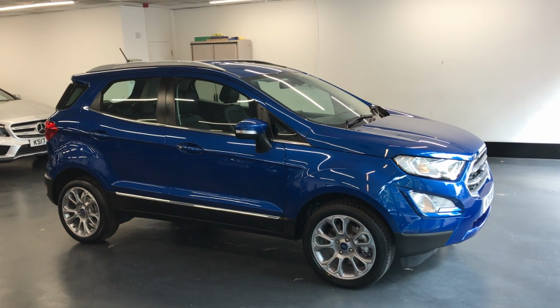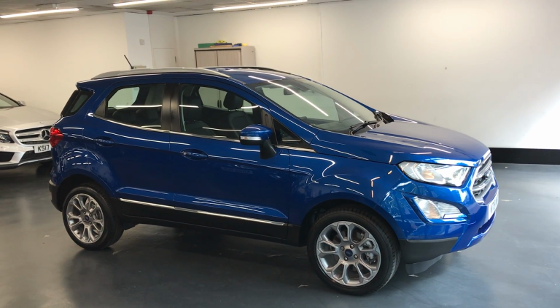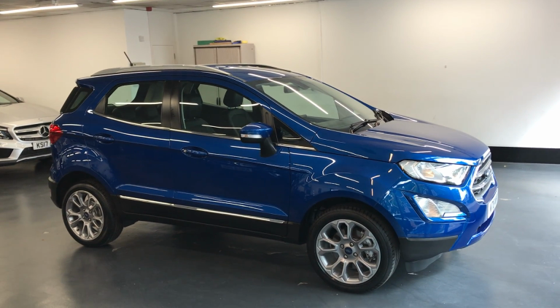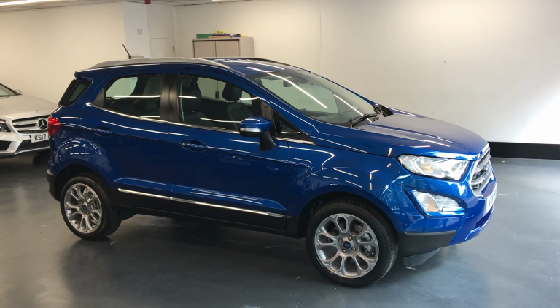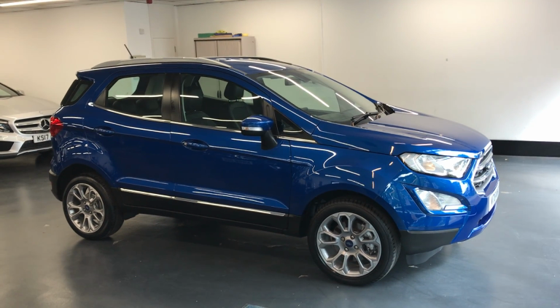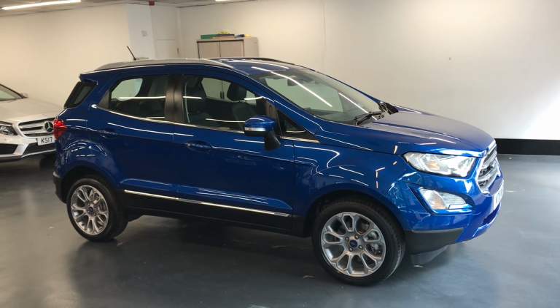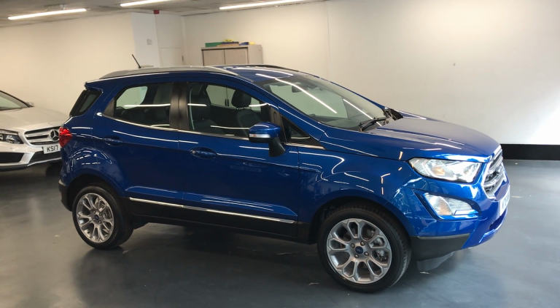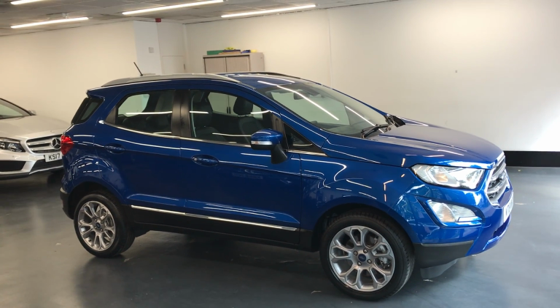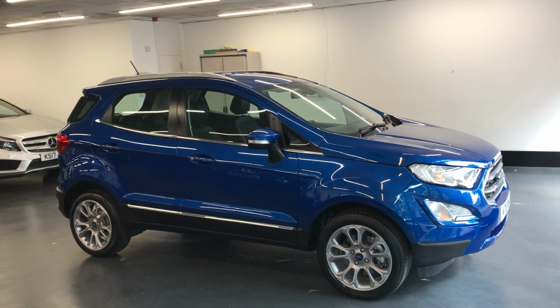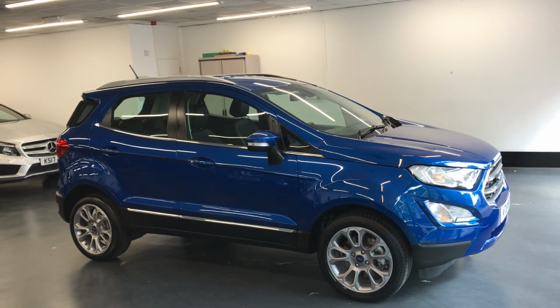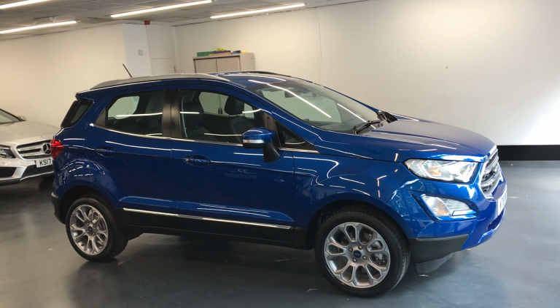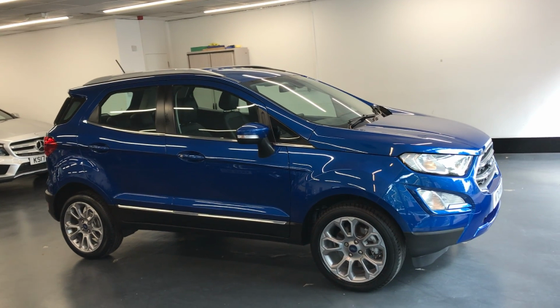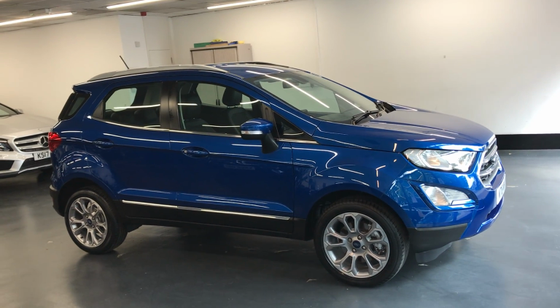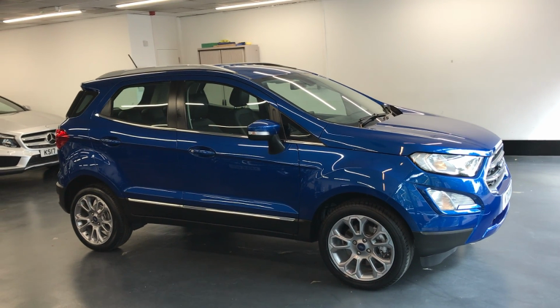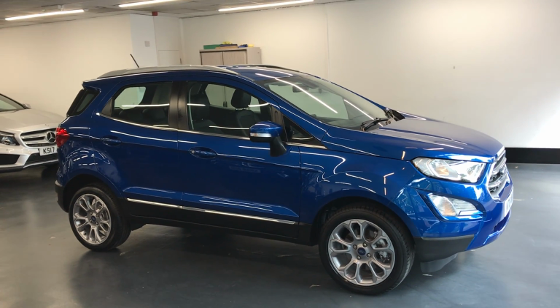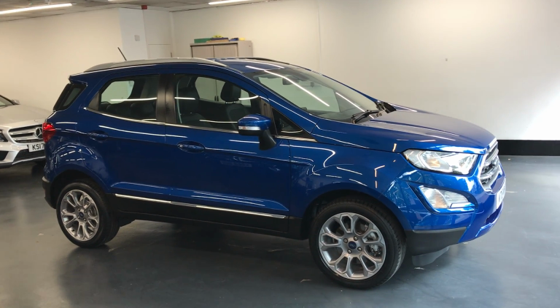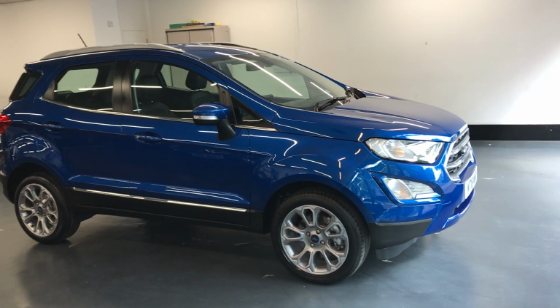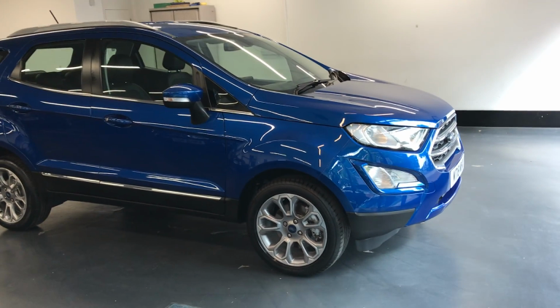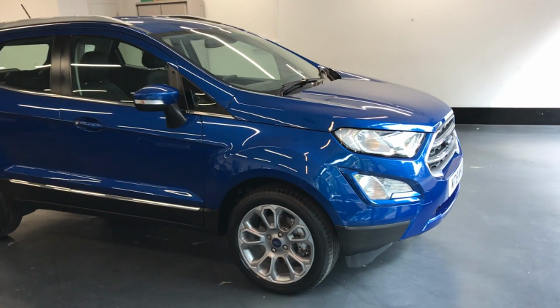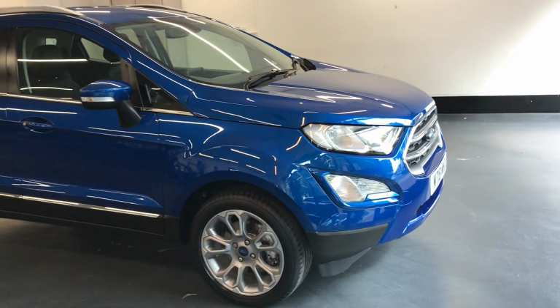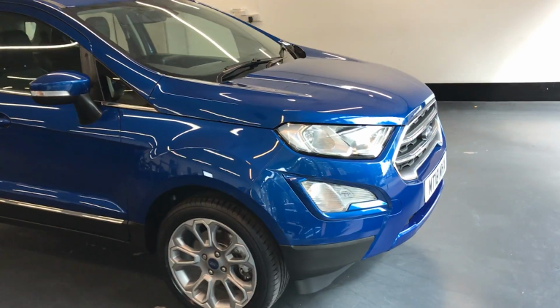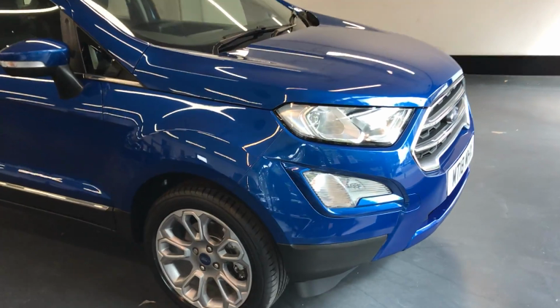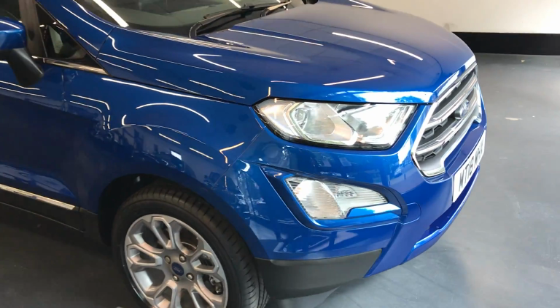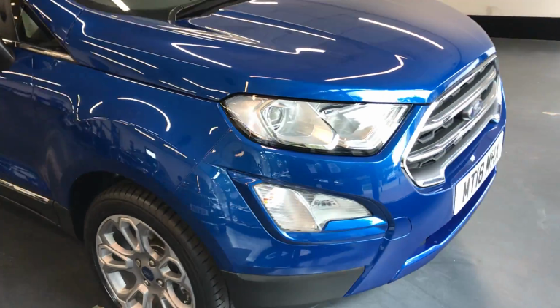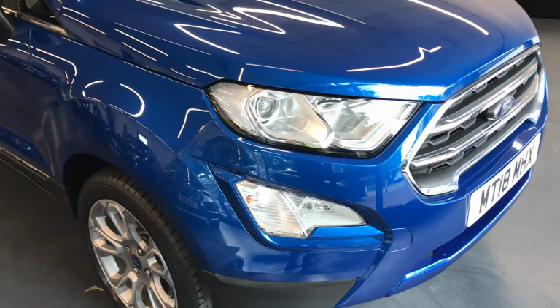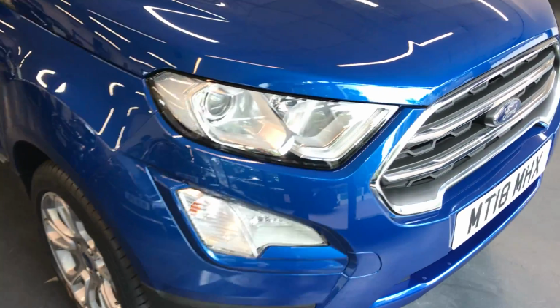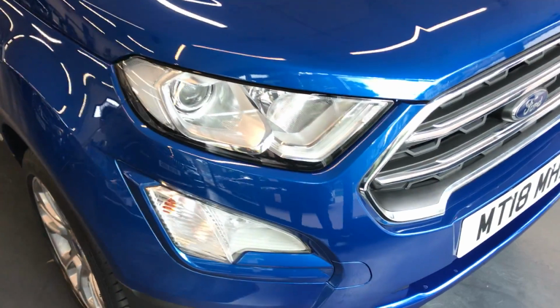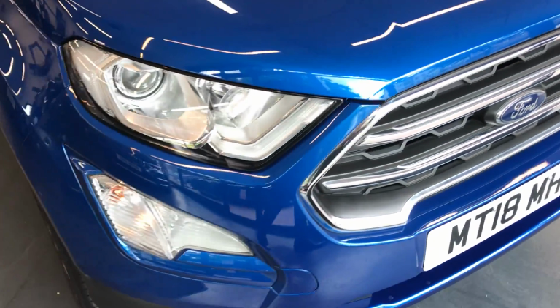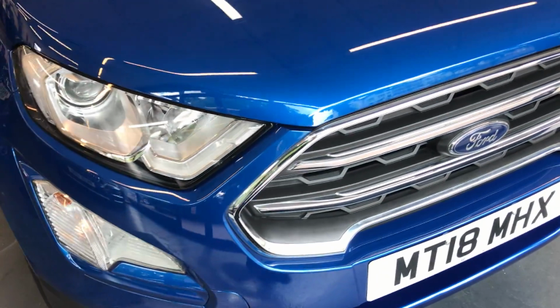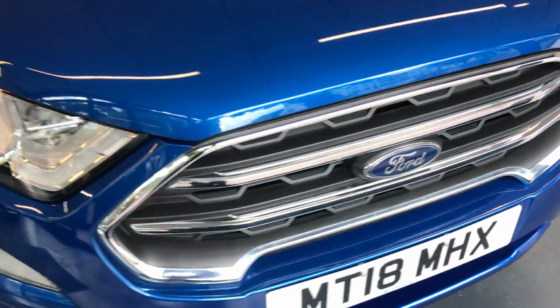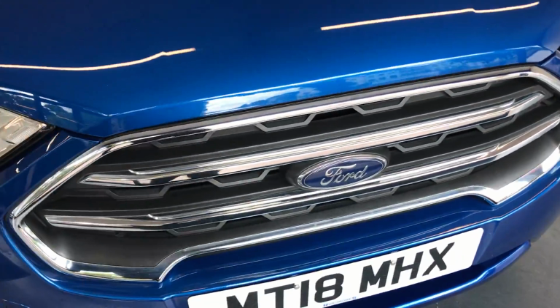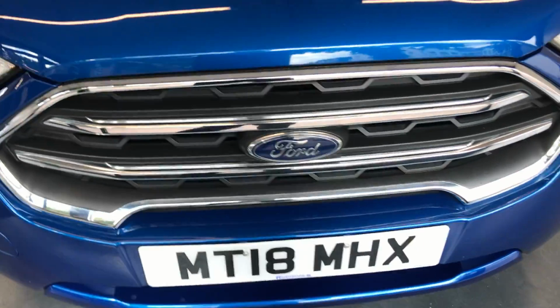Hi there. Here we have the 2018 Ford EcoSport. This is the 1 litre Titanium Auto. I'll do a video walking around the car showing you the bodywork condition. I'll also be showing you the interior and all the controls as well.